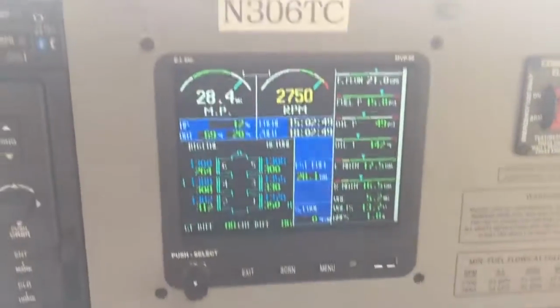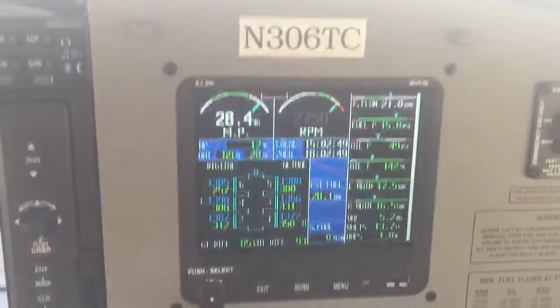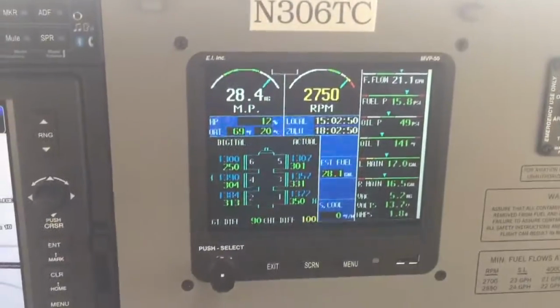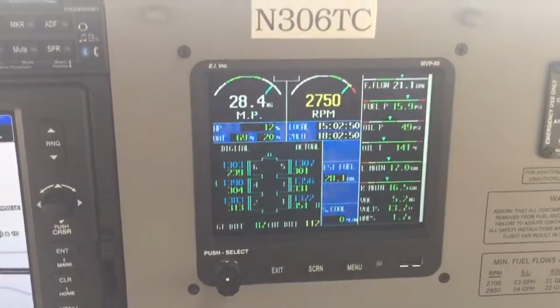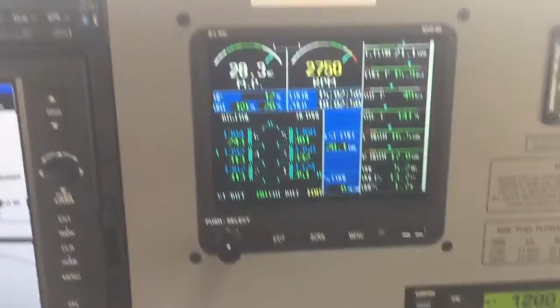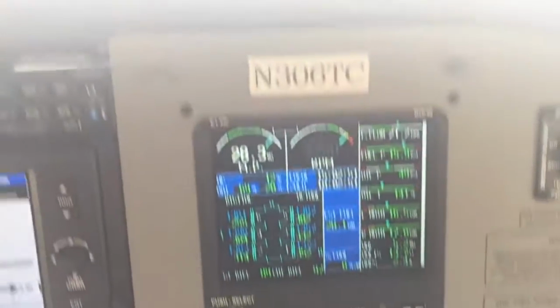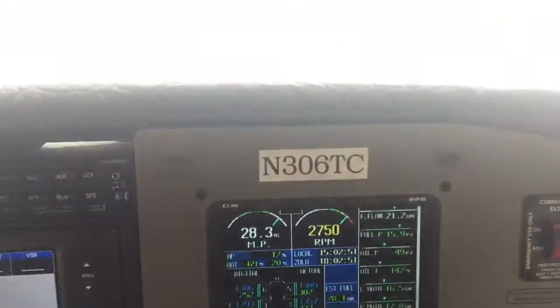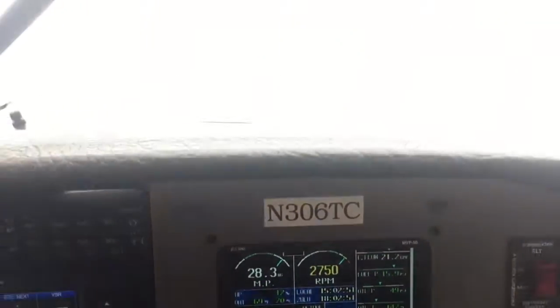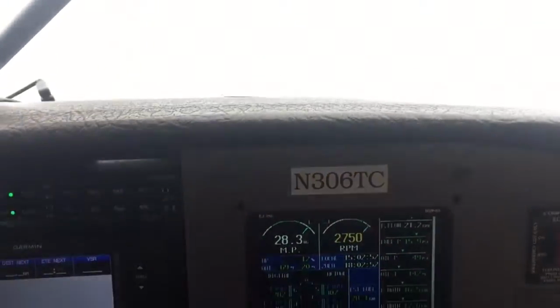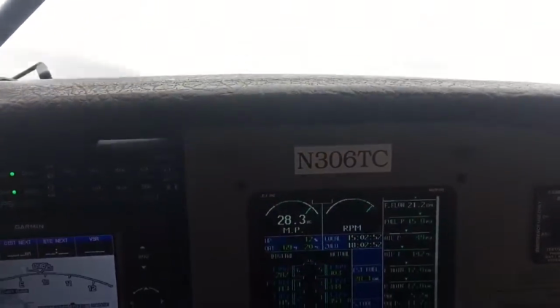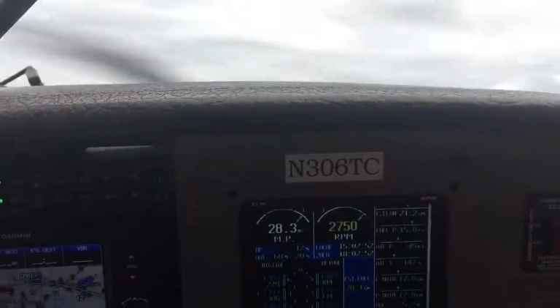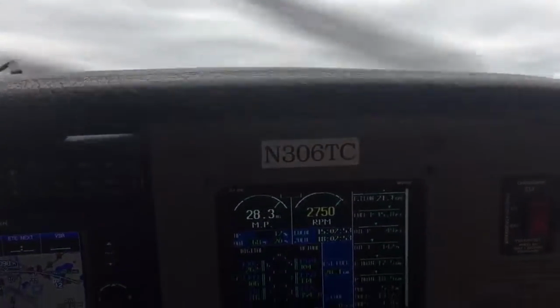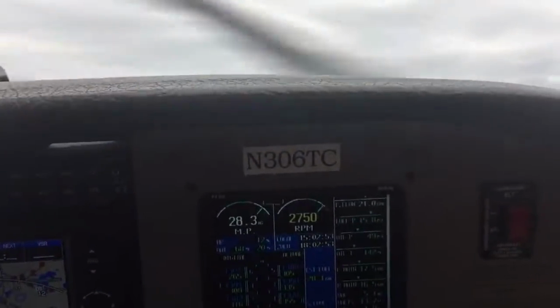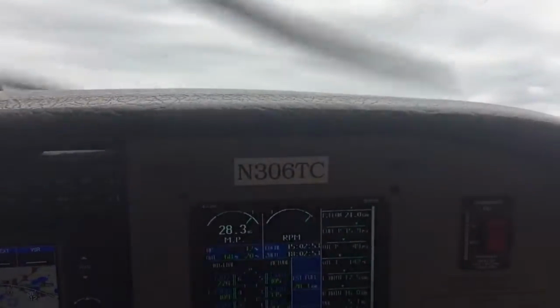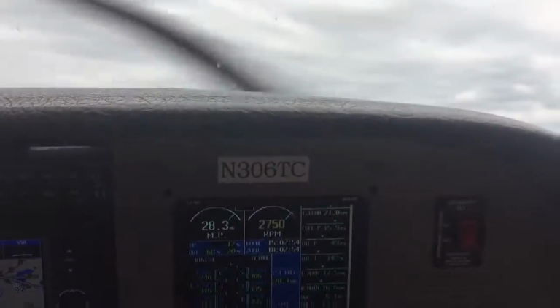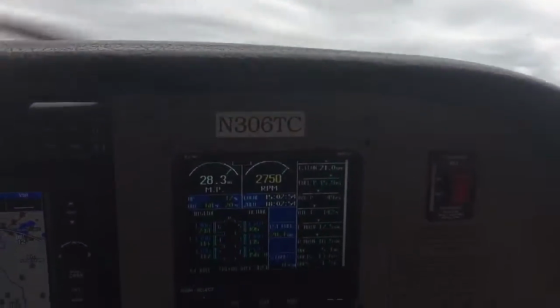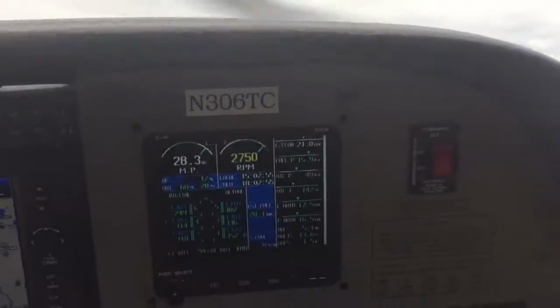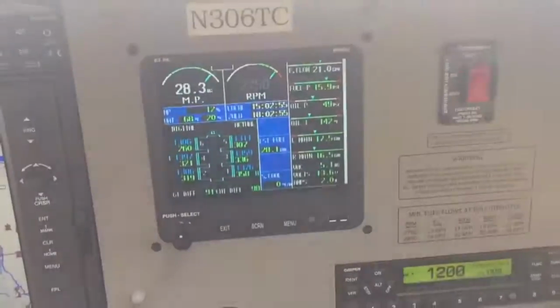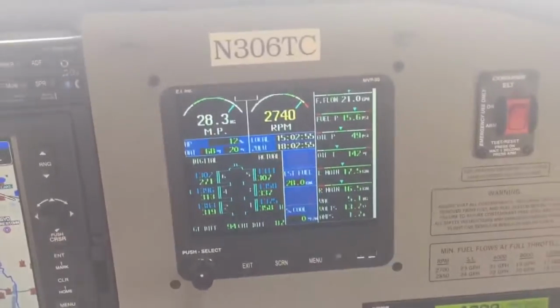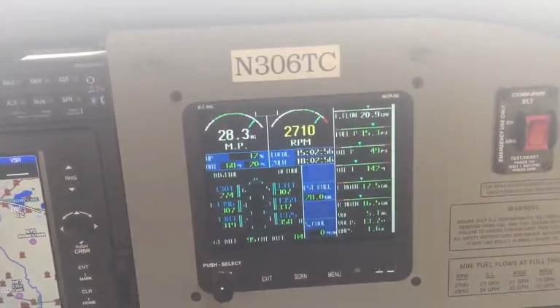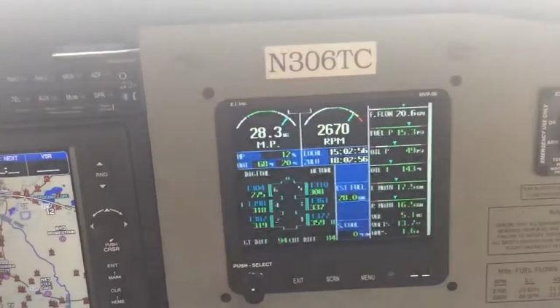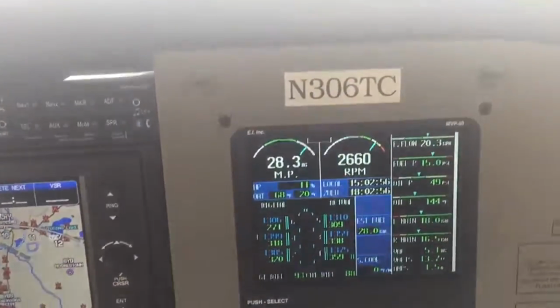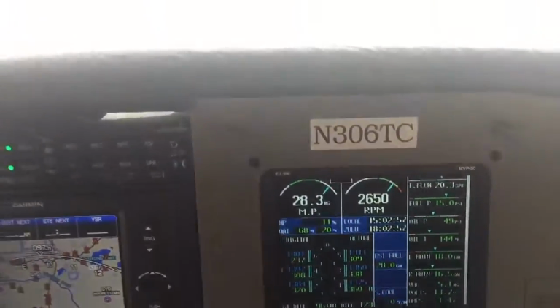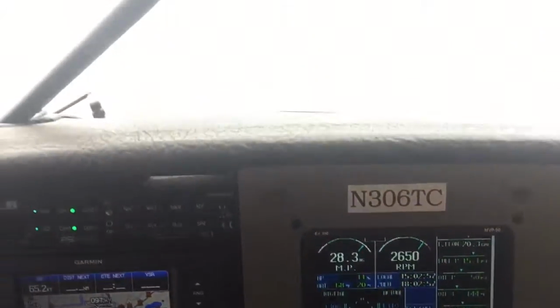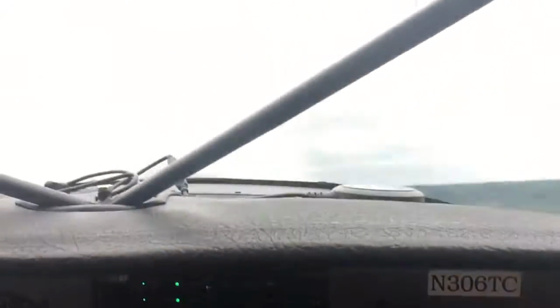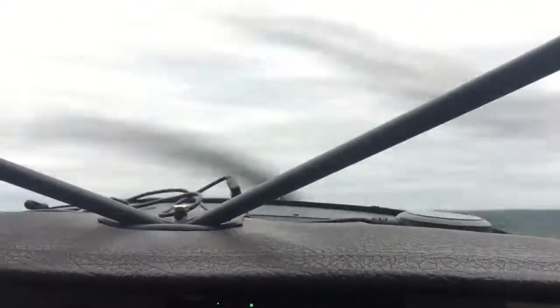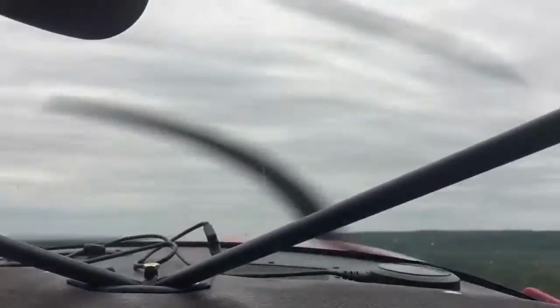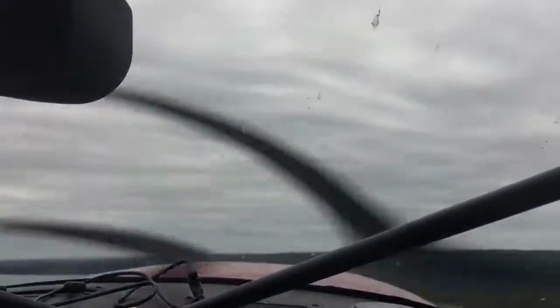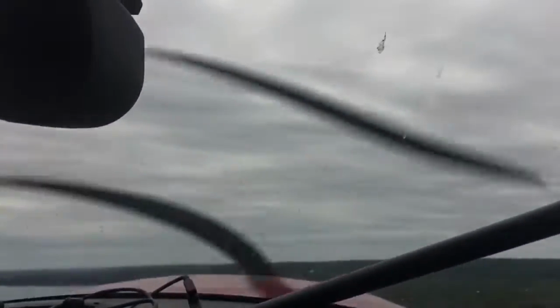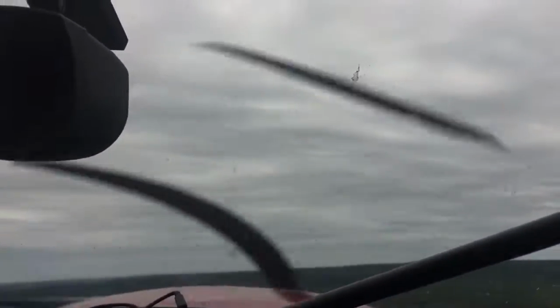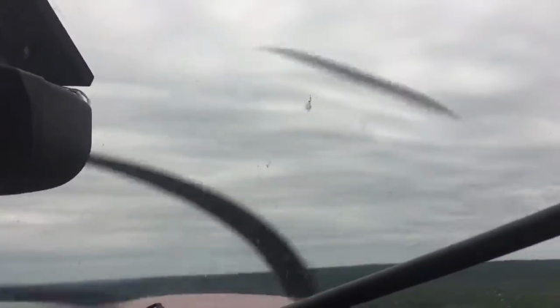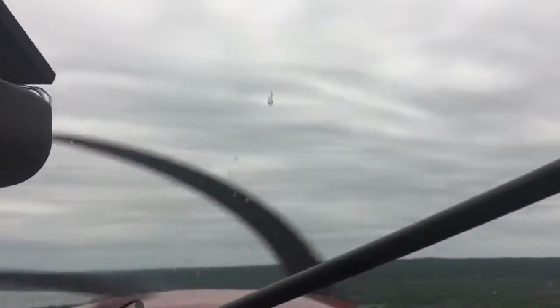Float plane six tango tally, traffic is a Coast Guard helicopter just over the East Bay, entering left downwind for runway one zero, has you in sight. It's over Old Mission now — okay, we're looking at six tango tally.